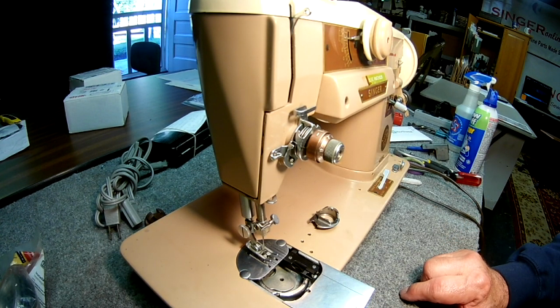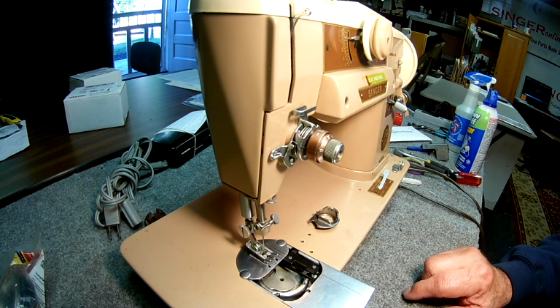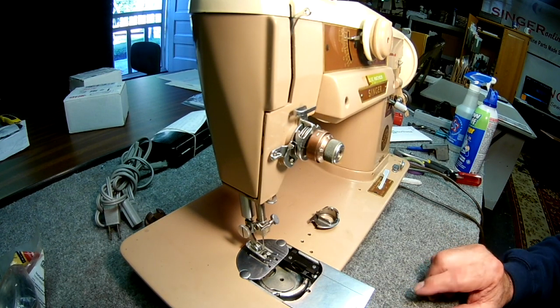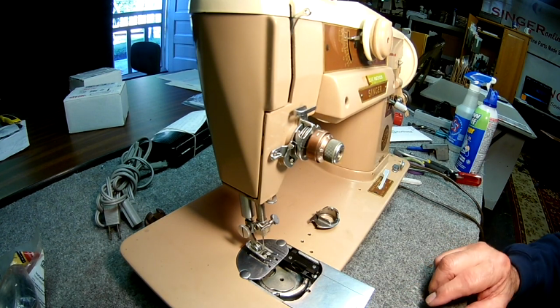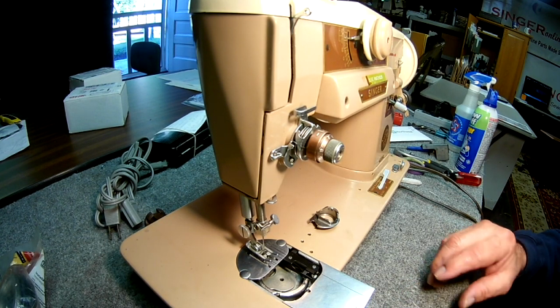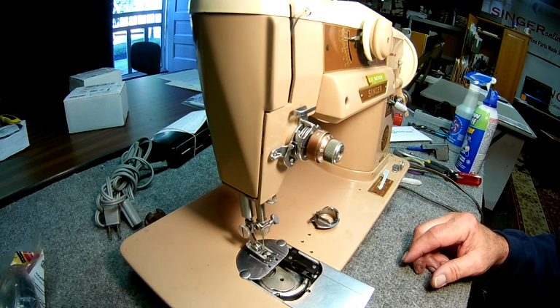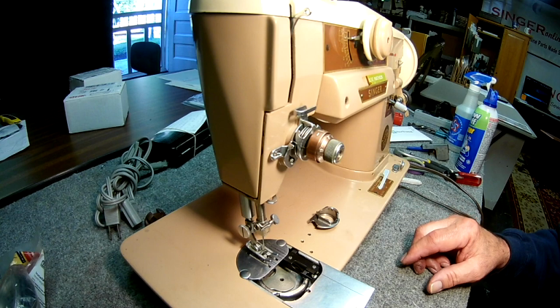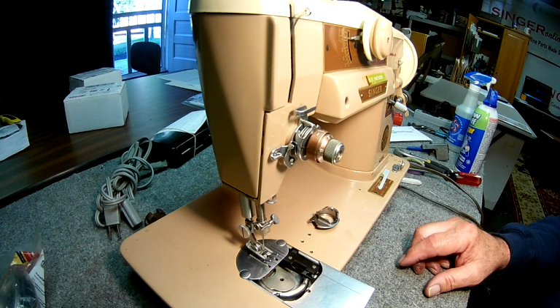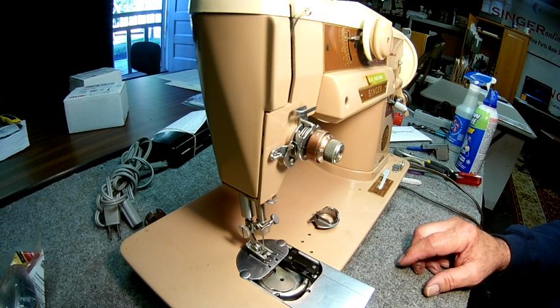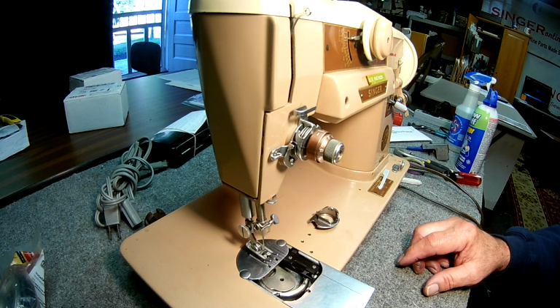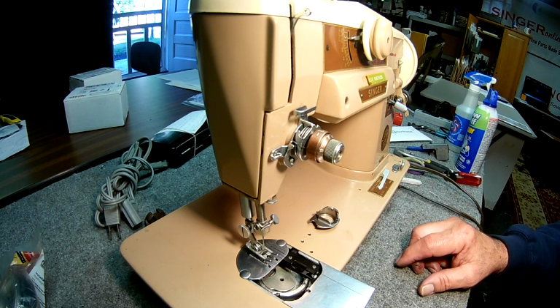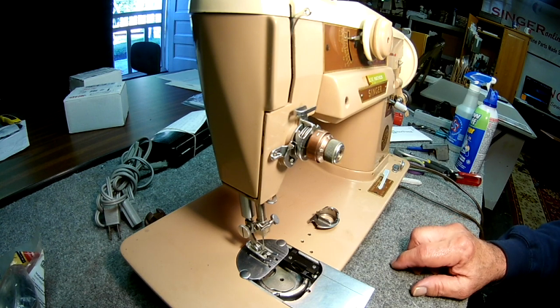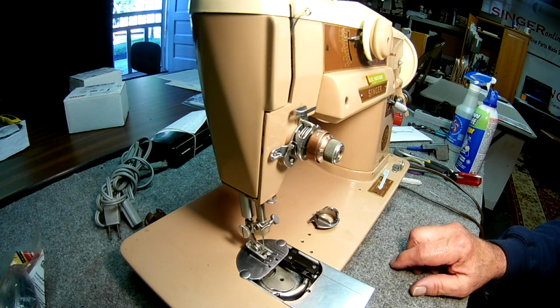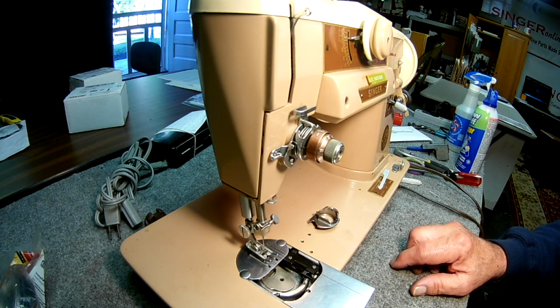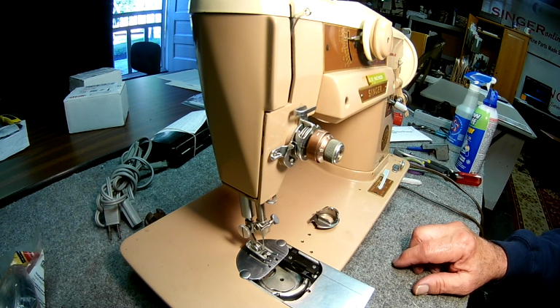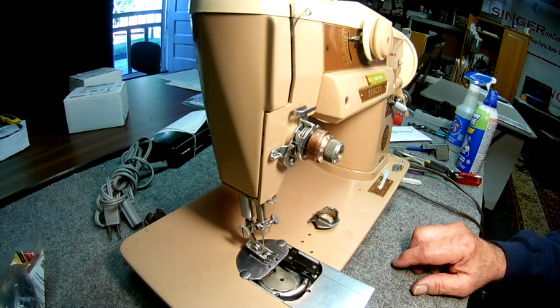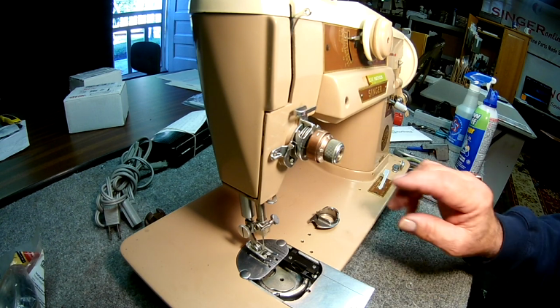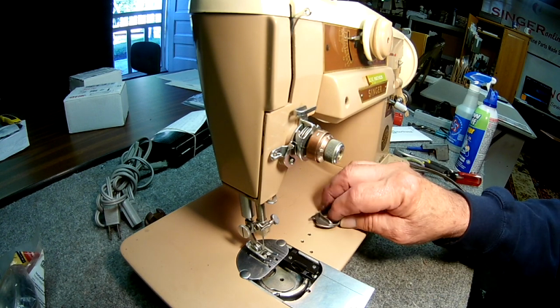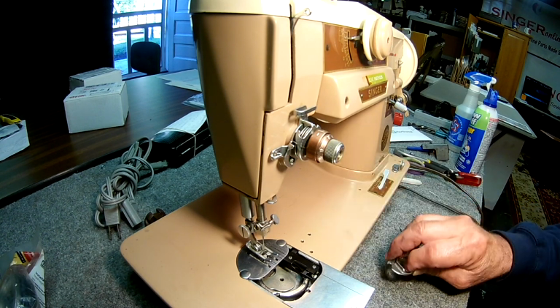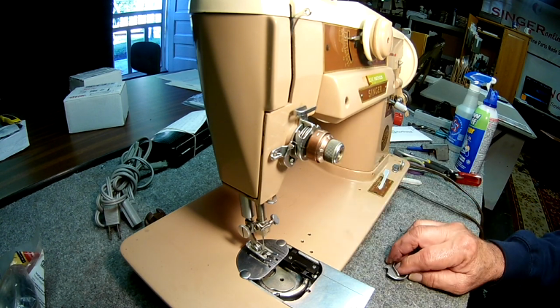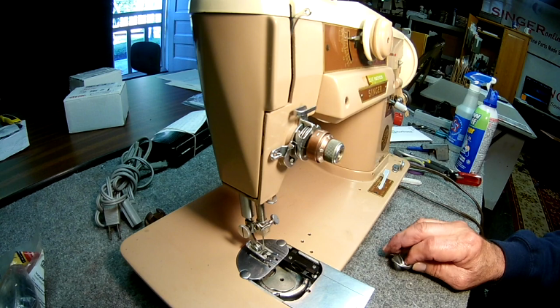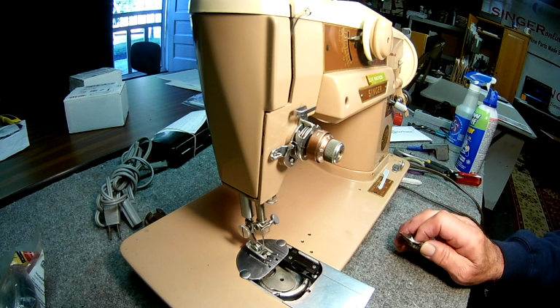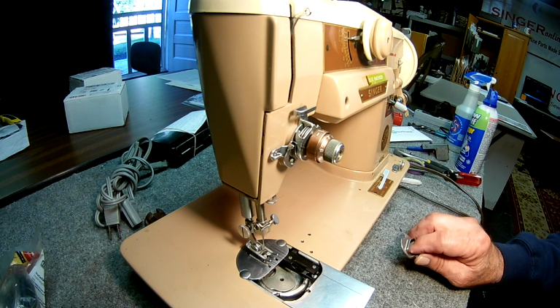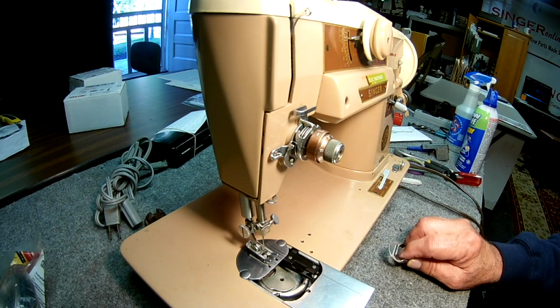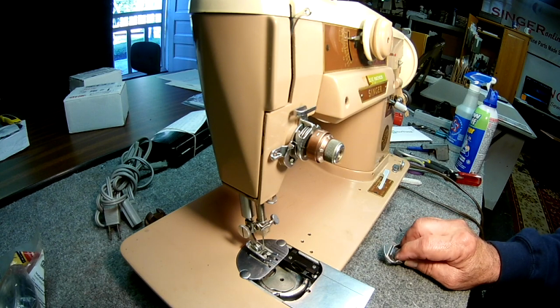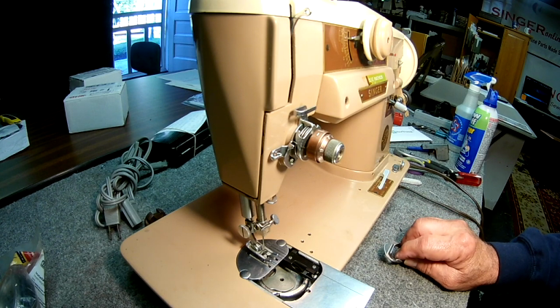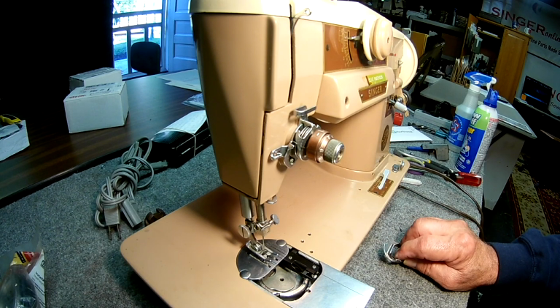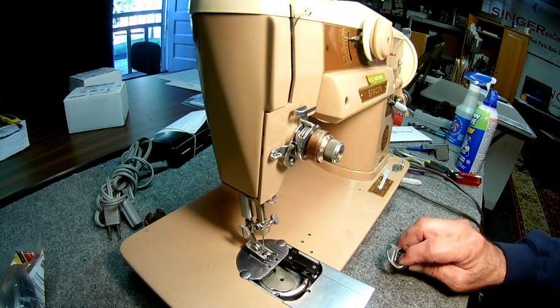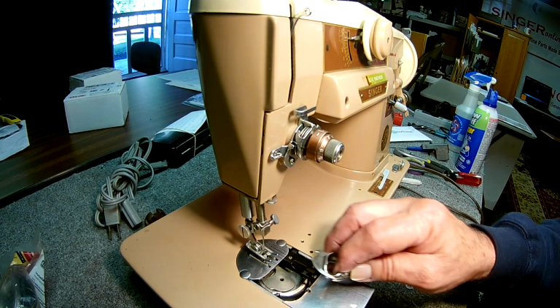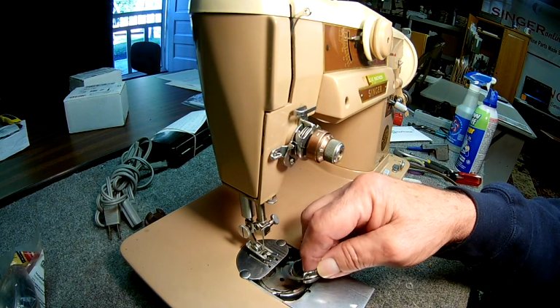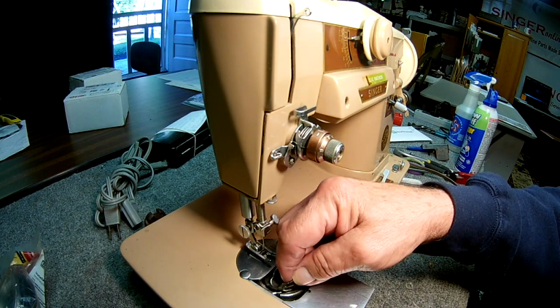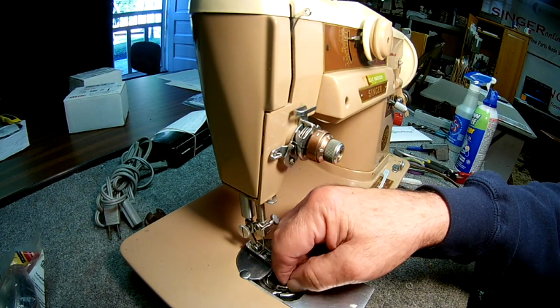This video is brought to you by SingerOnline.com. We're looking at a Singer 401 — we just rebuilt the motor, stoned and undercut the generator, and now we're going to show you how to put this bobbin case in and out.